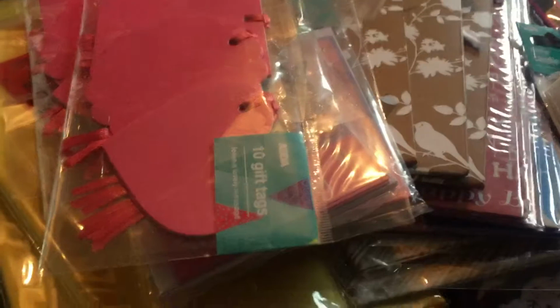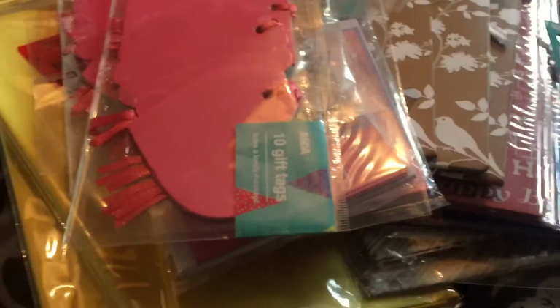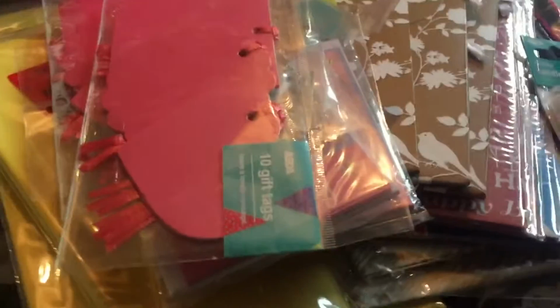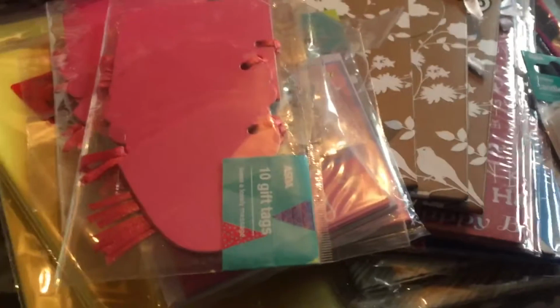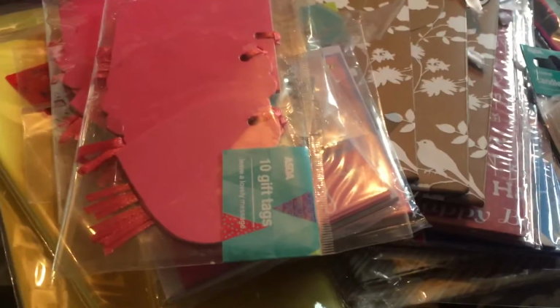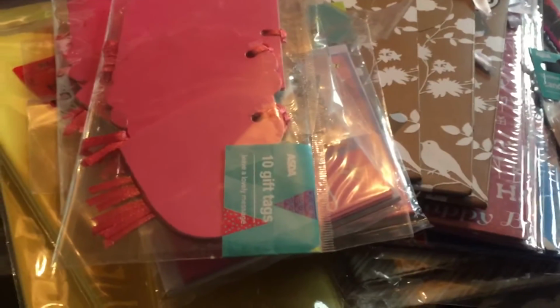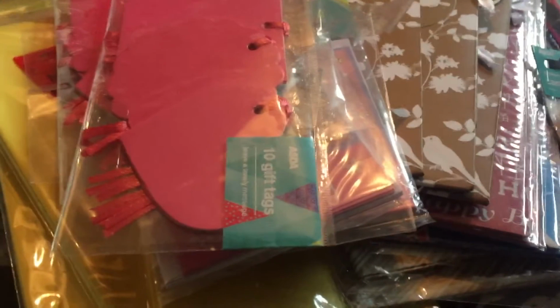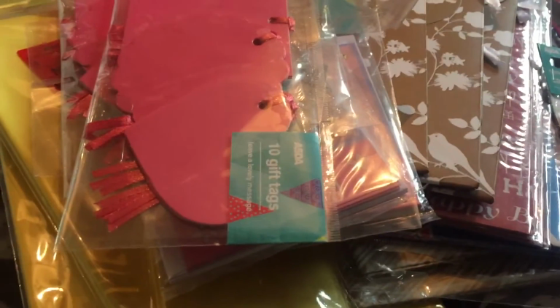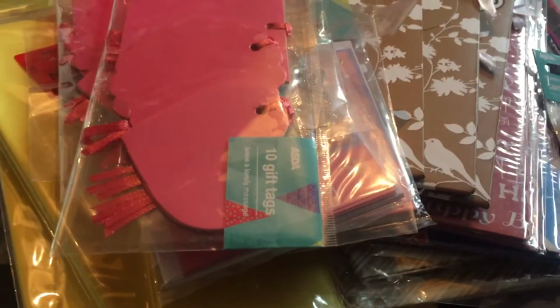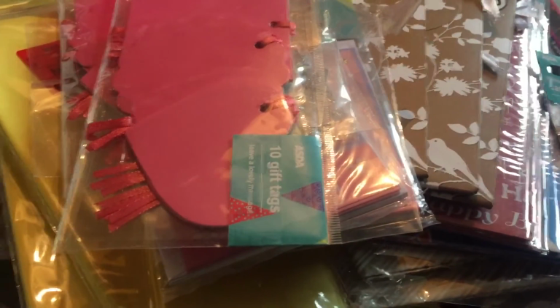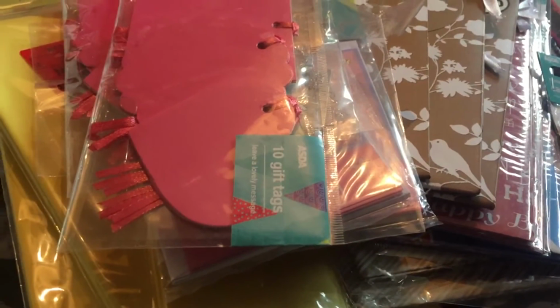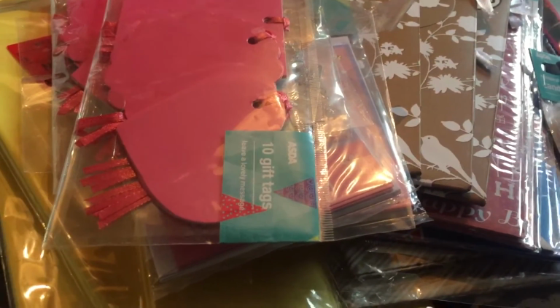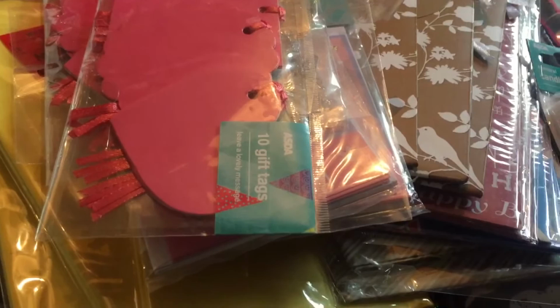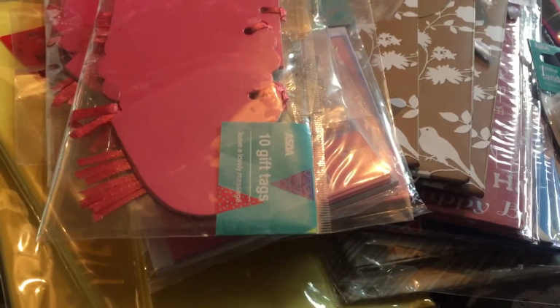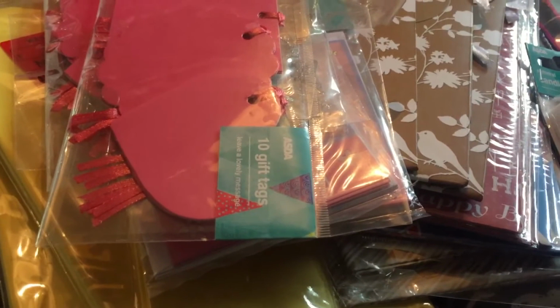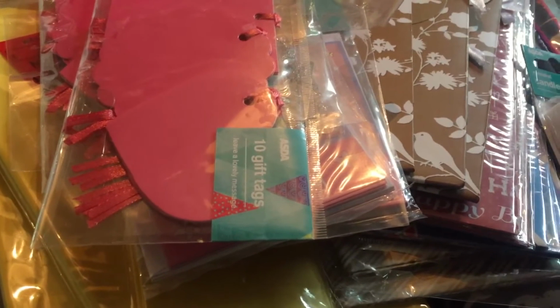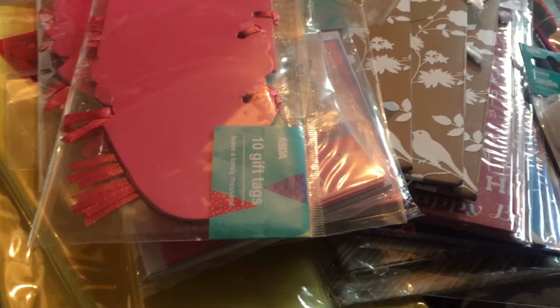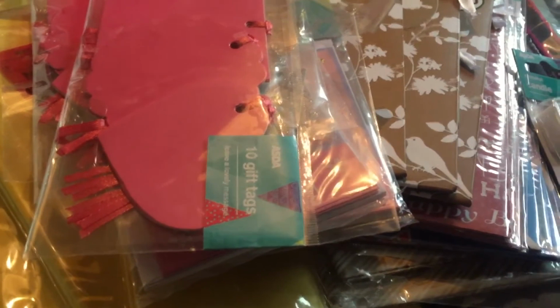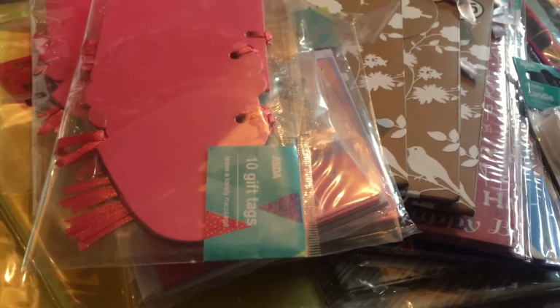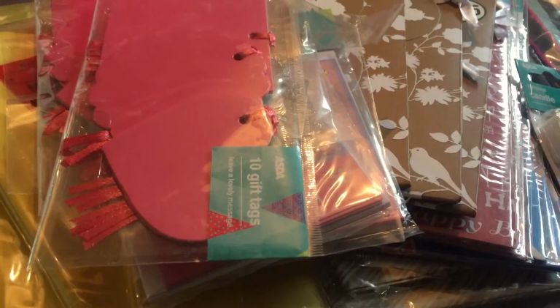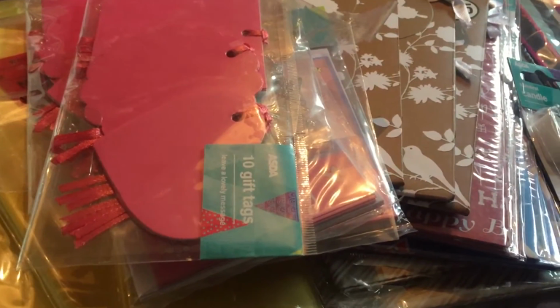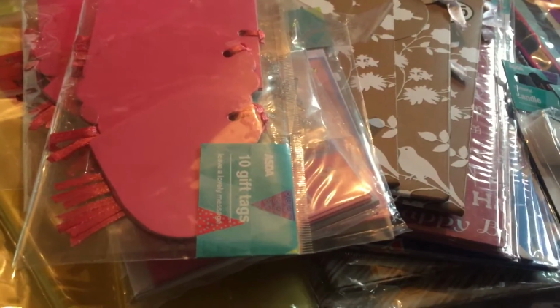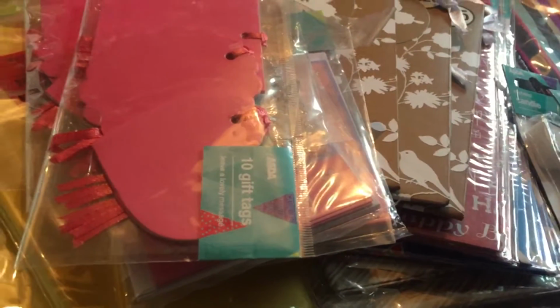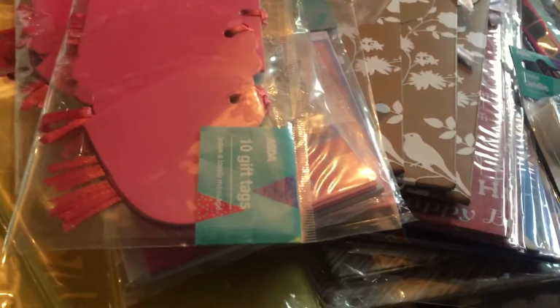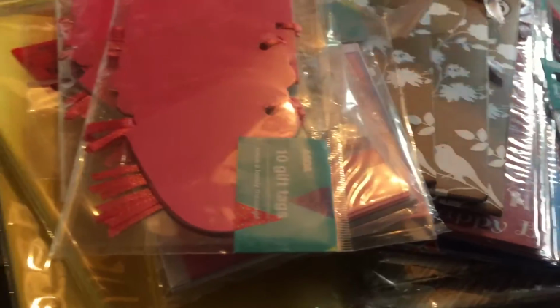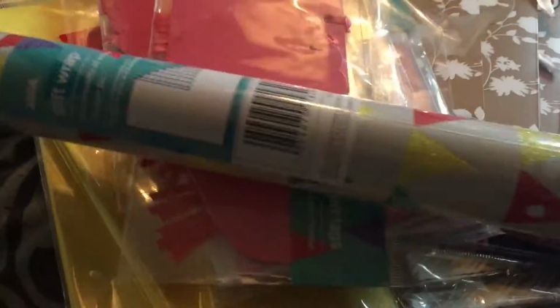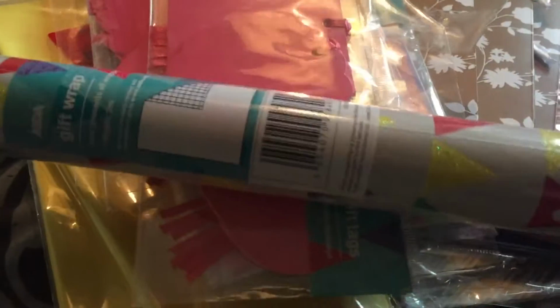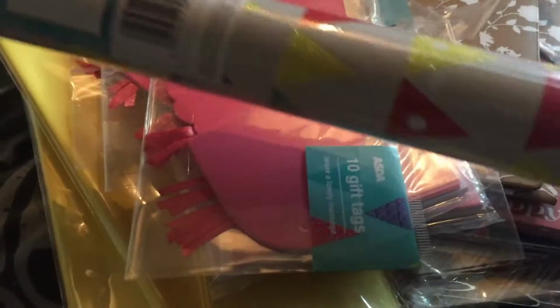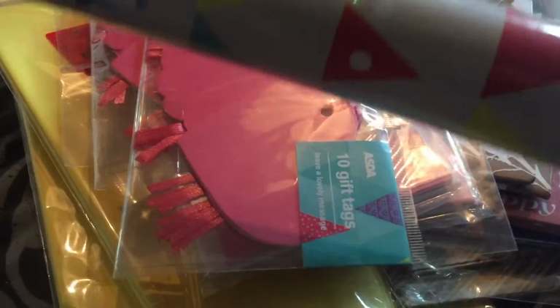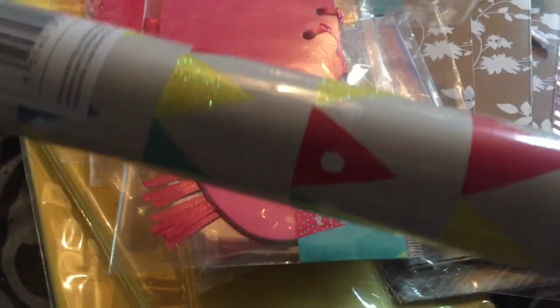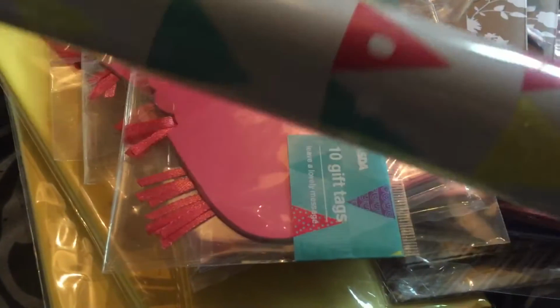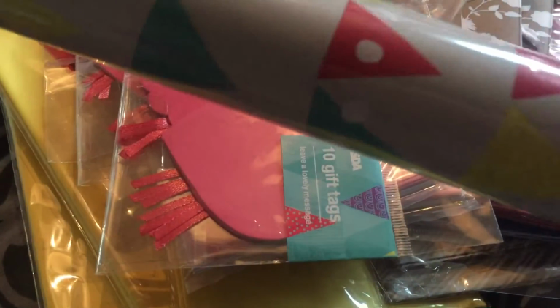Hi guys, welcome back to another video. I just thought I'd show you that Asda is getting rid of their old birthday stock and present stock and getting new ones in. So first of all I picked up this bunting wrapping paper.